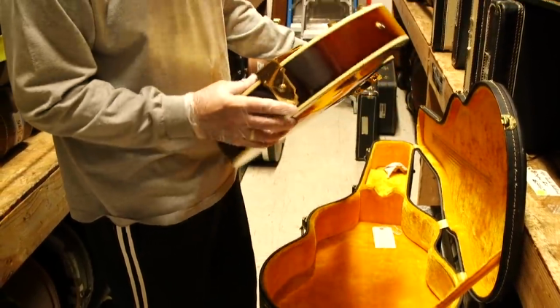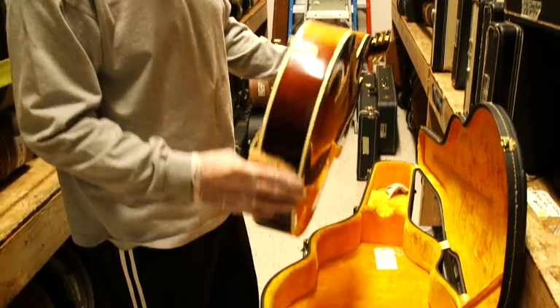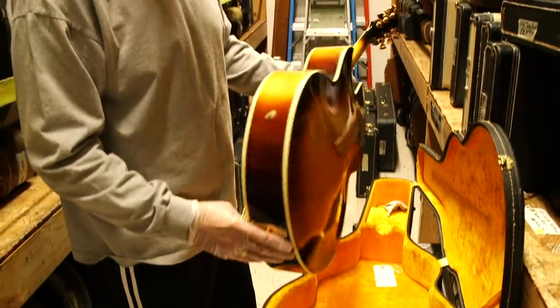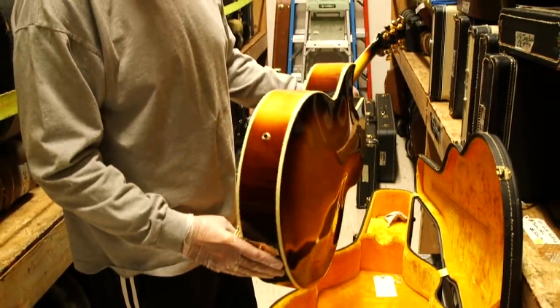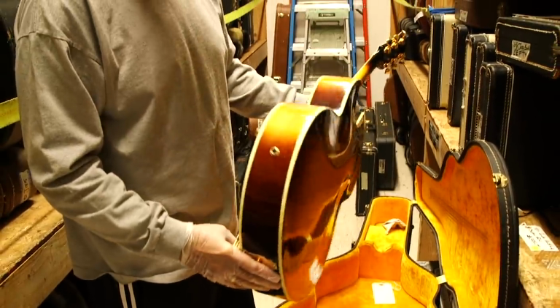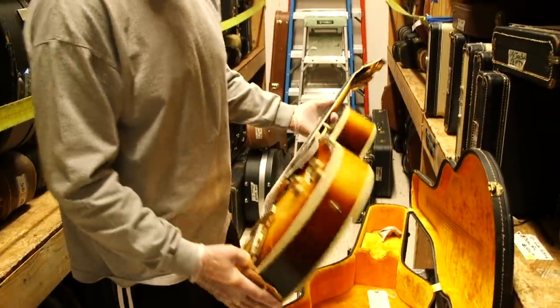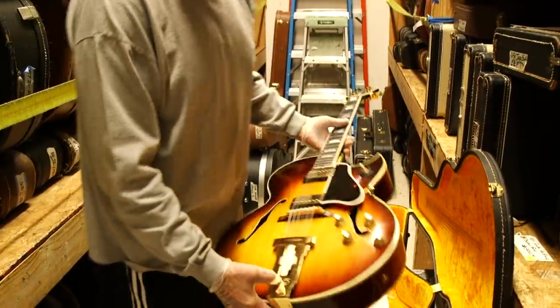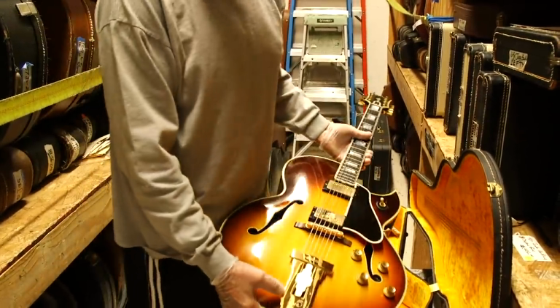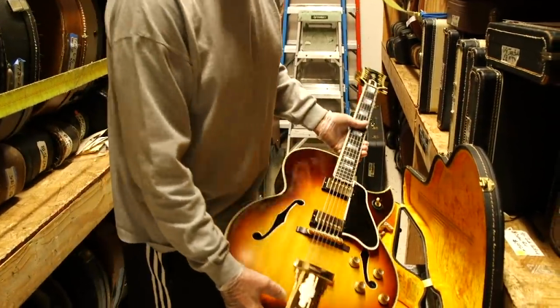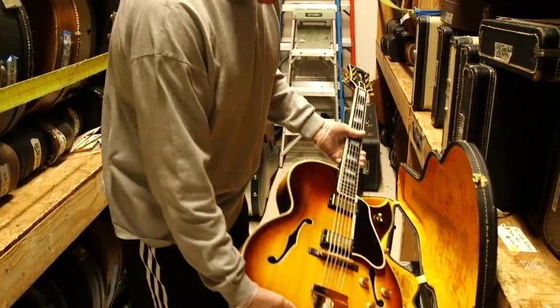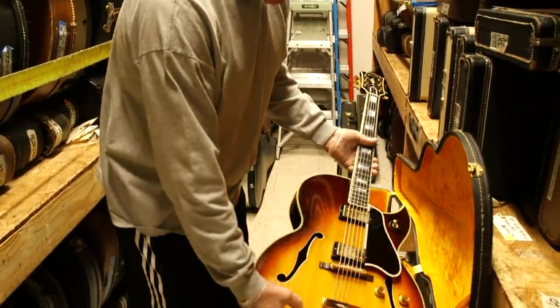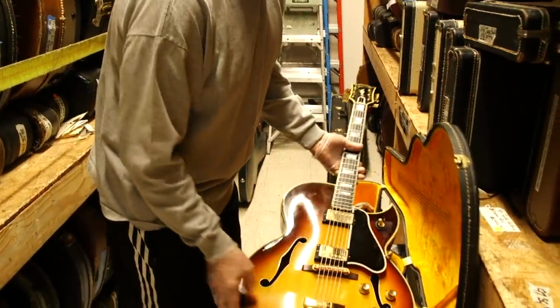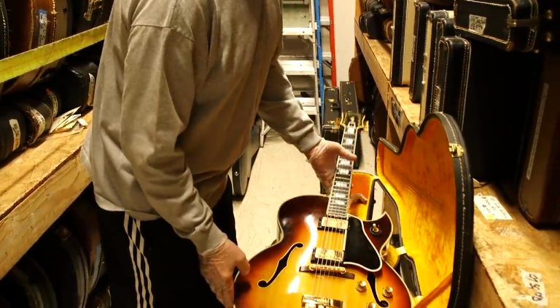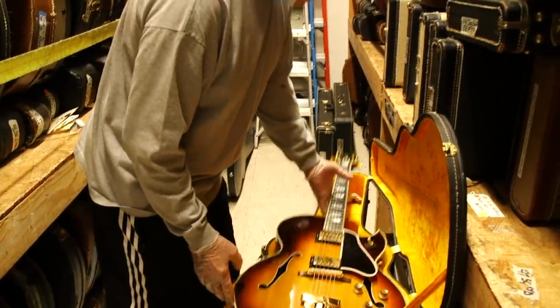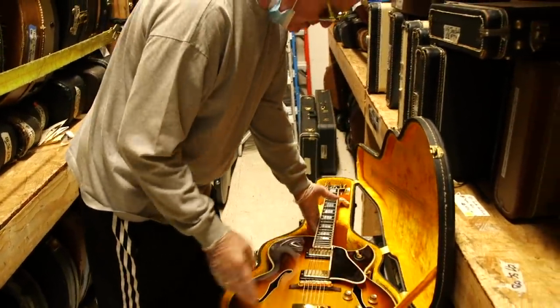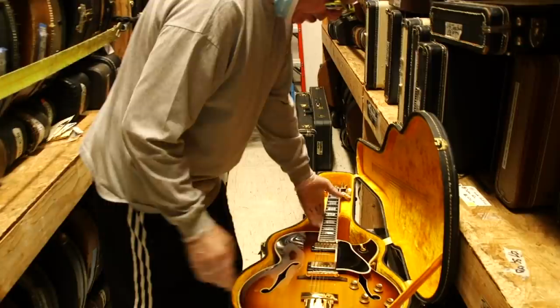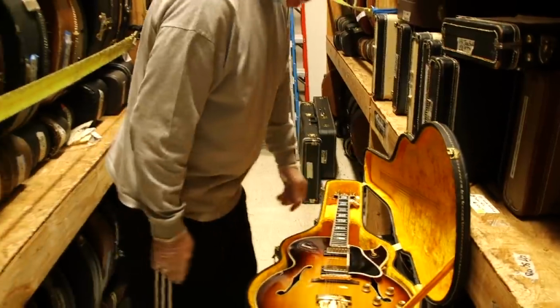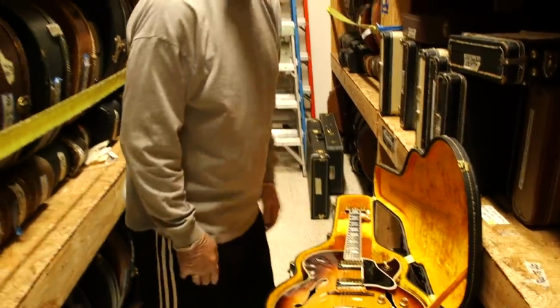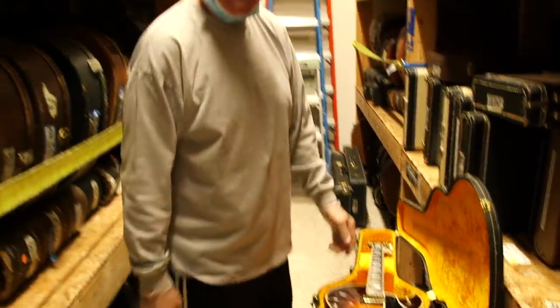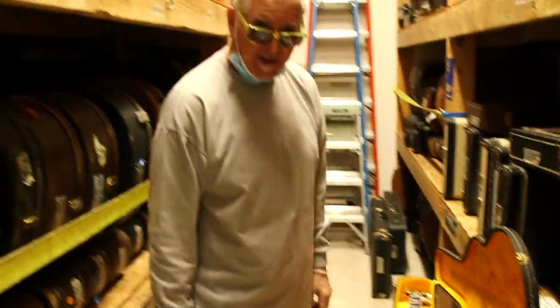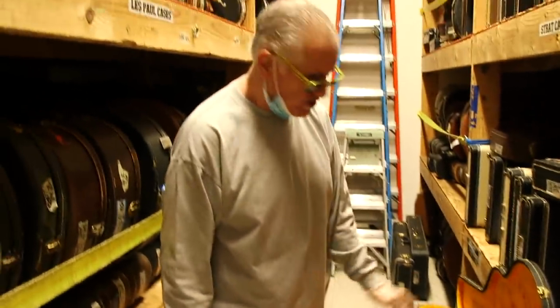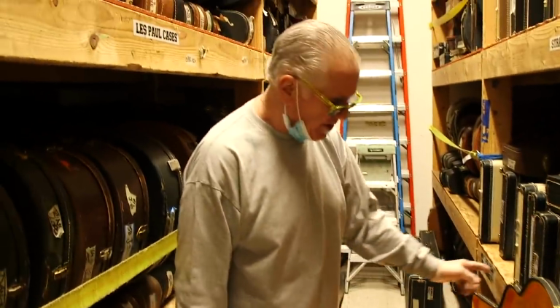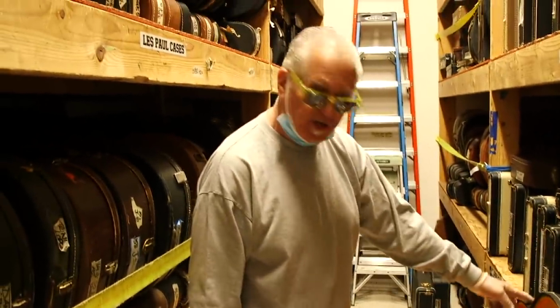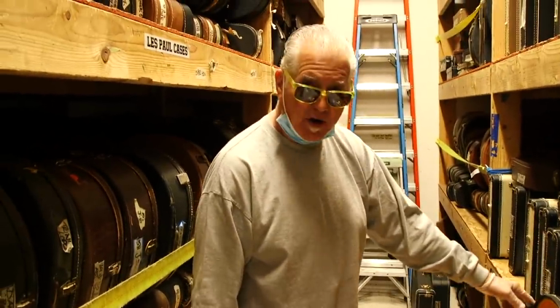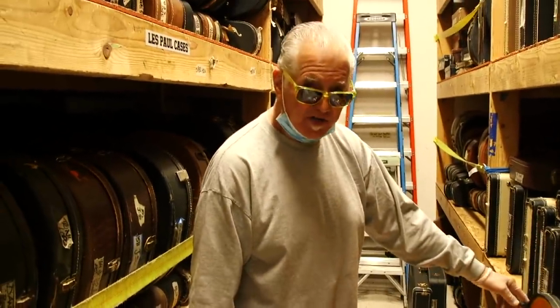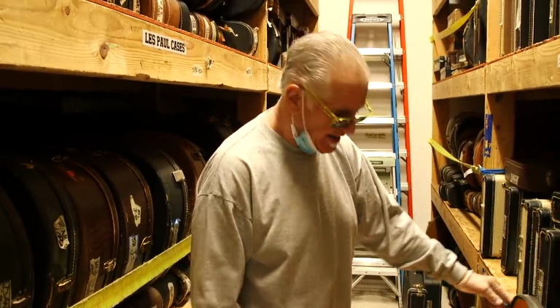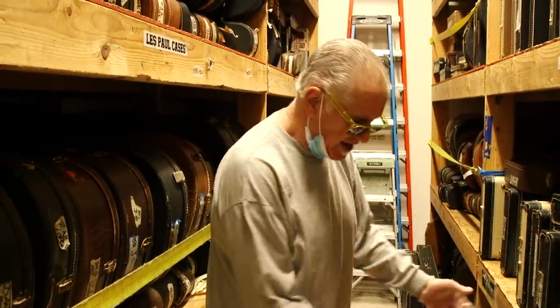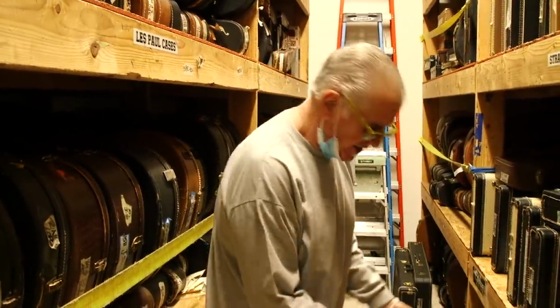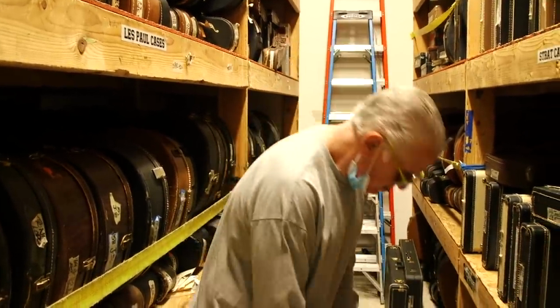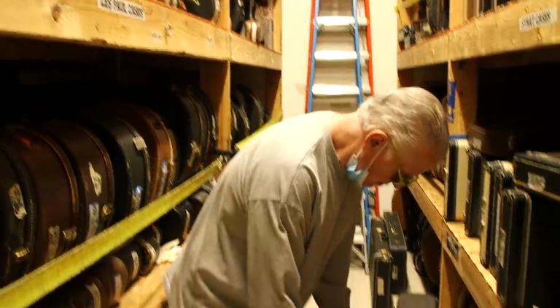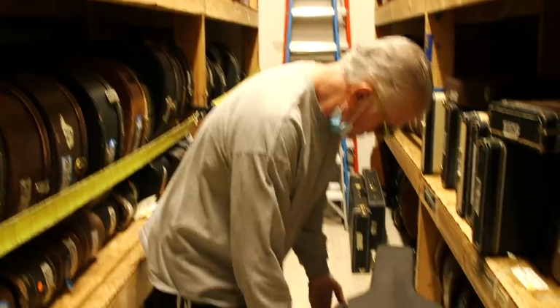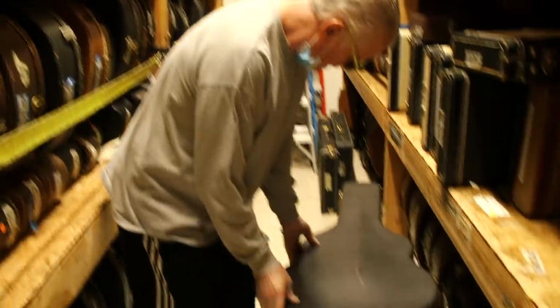Just a really beautiful example. I believe my buddy Grant Geisman has asked me to hold it for him — I think this is going to be Grant's guitar. Just a fantastic archtop.